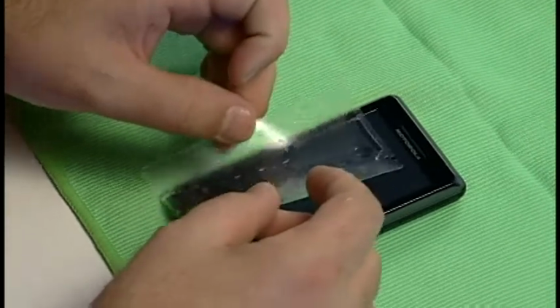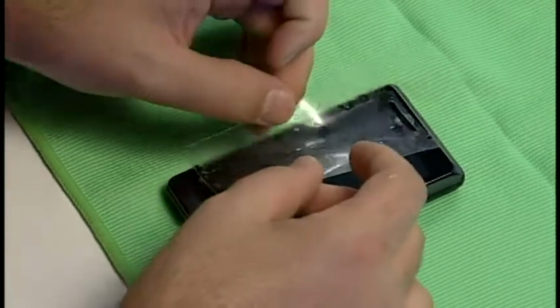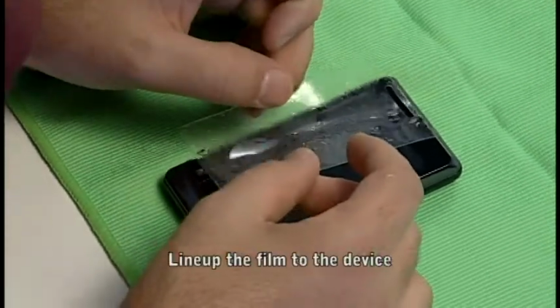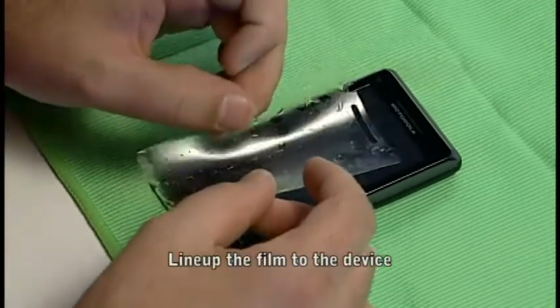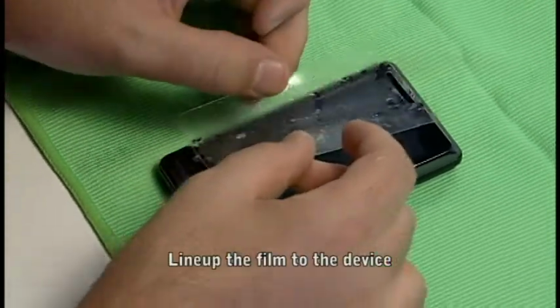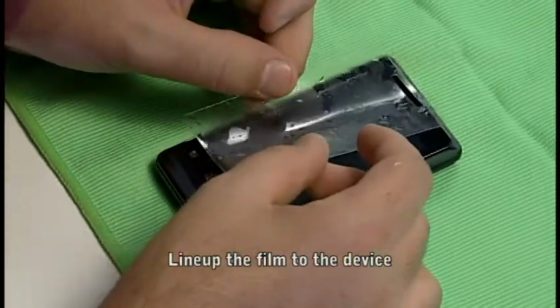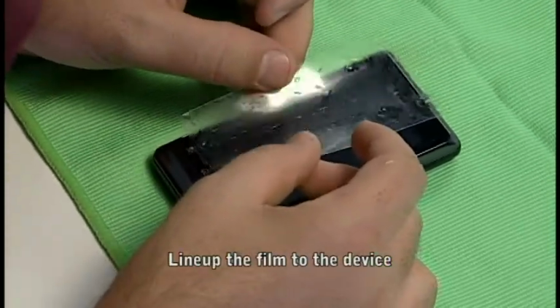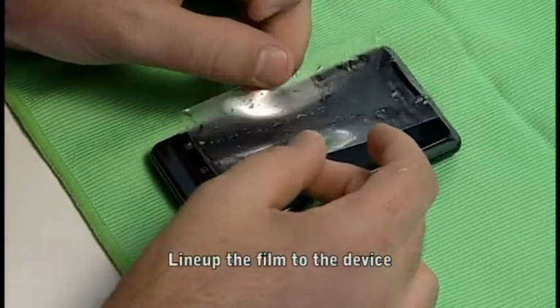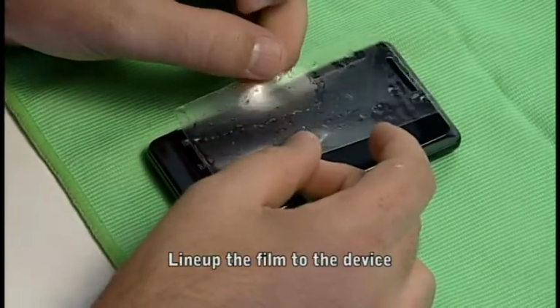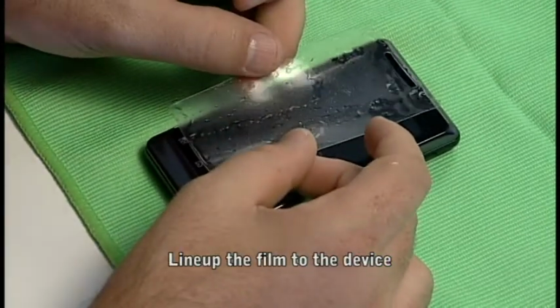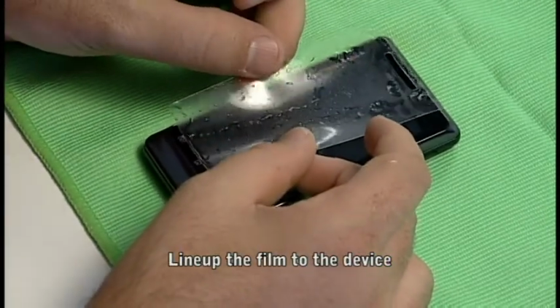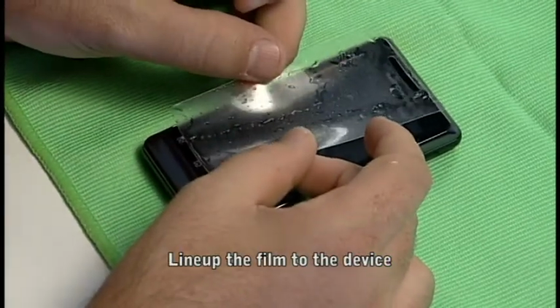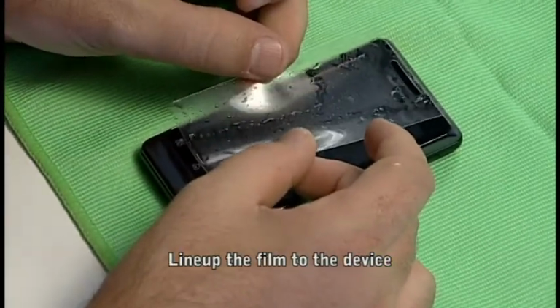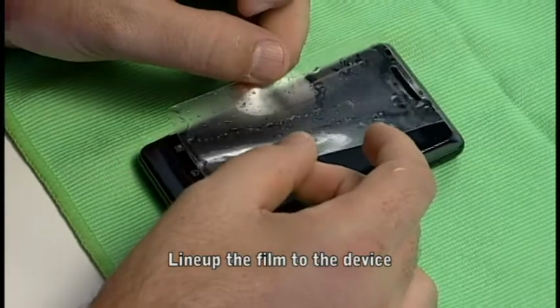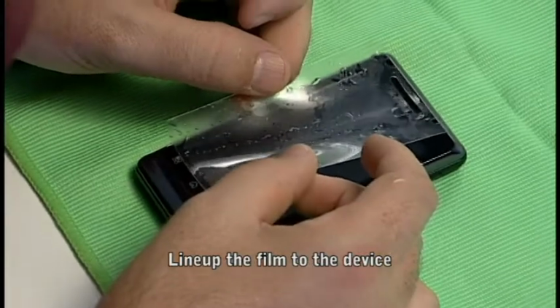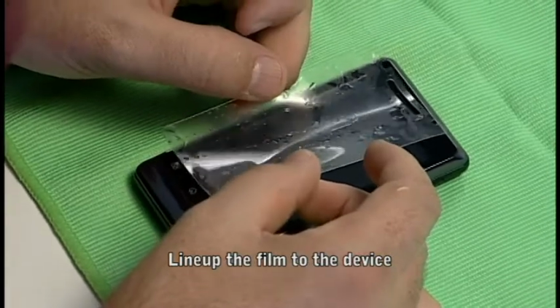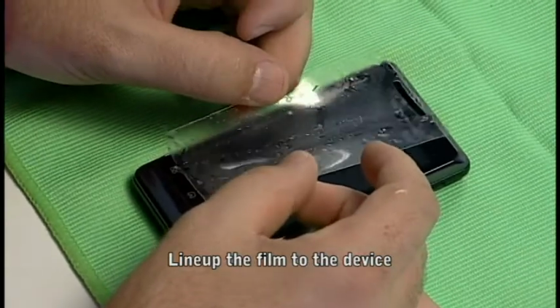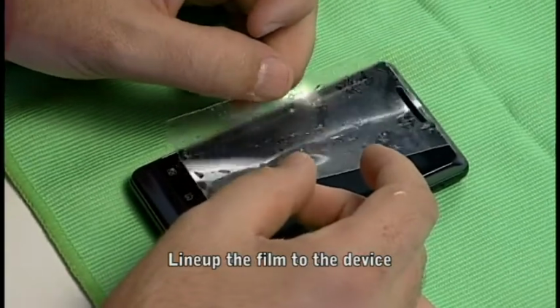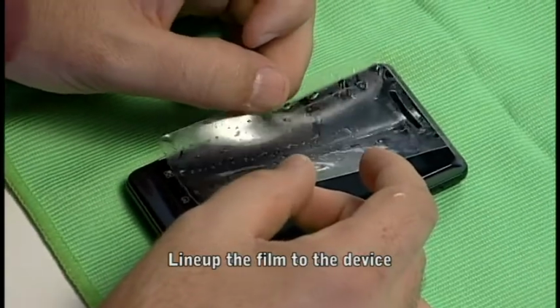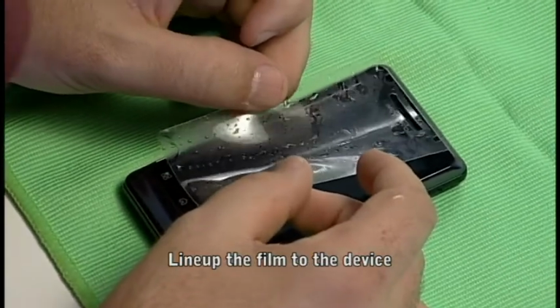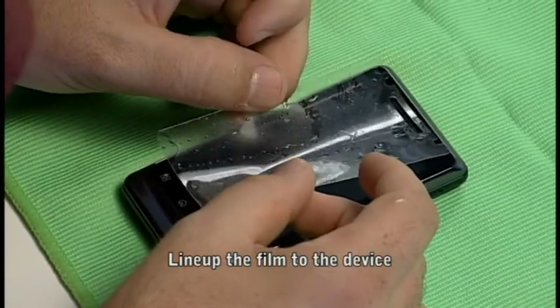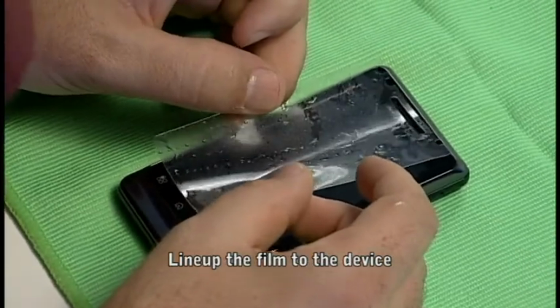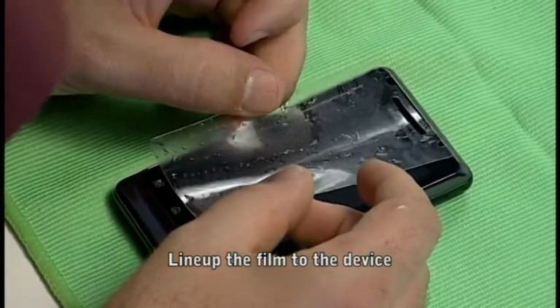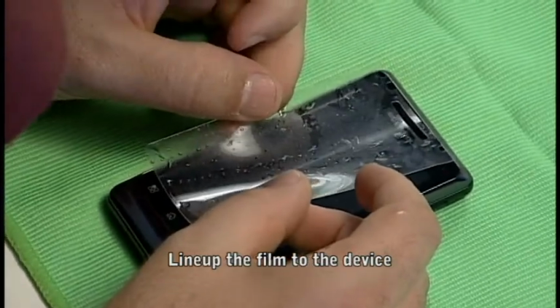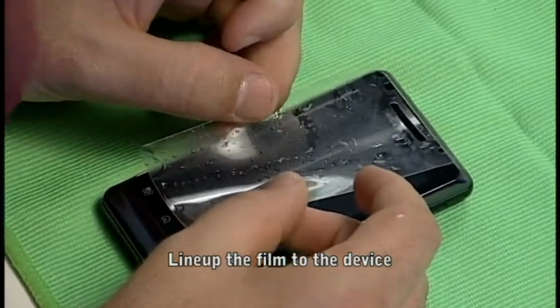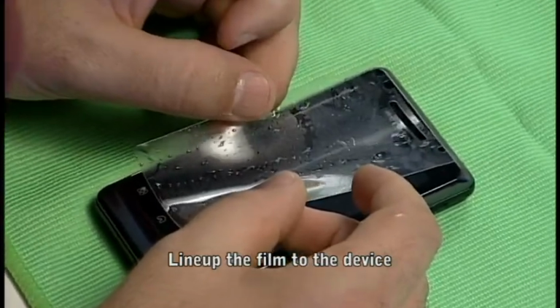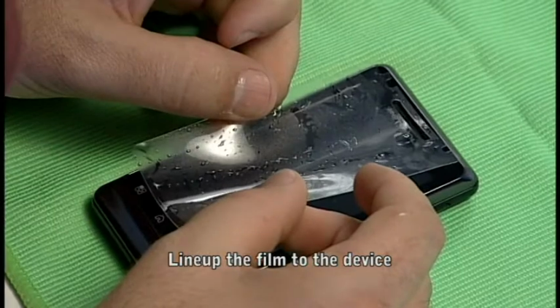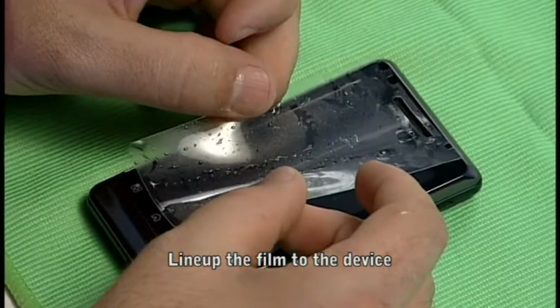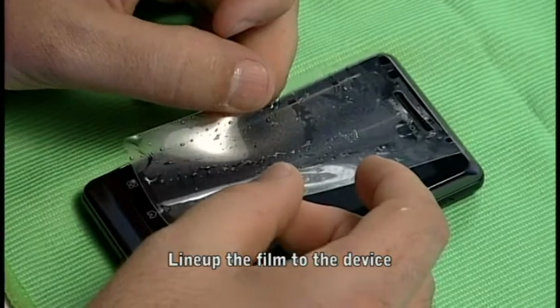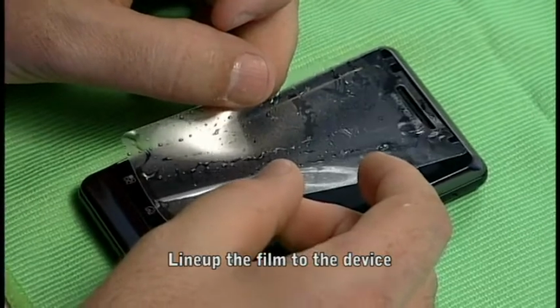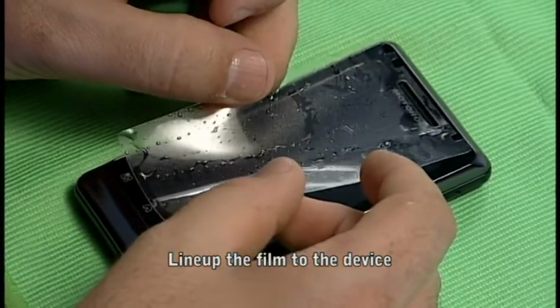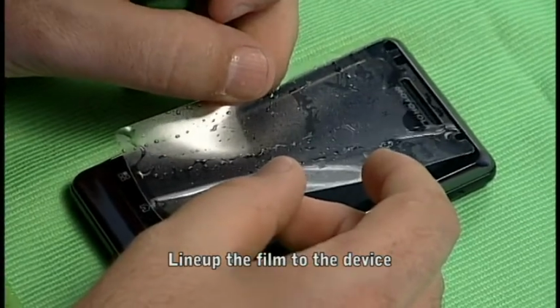In aligning the film onto the device, fold it into a u-shape and pick one to two focal points such as a speaker hole or camera hole to assist with the alignment.